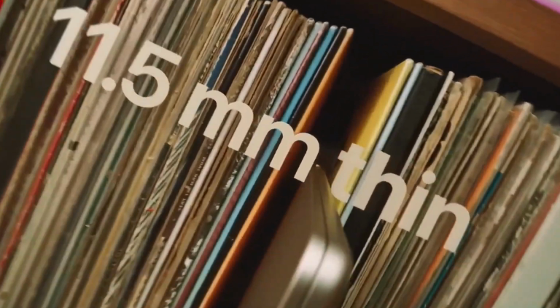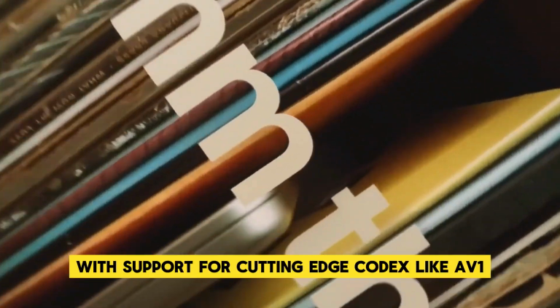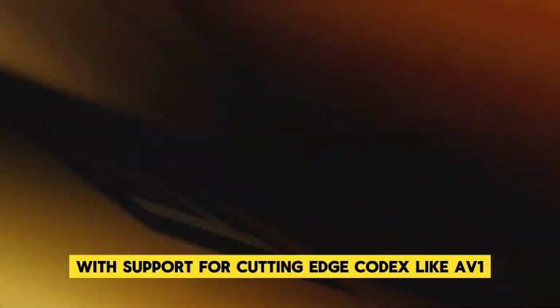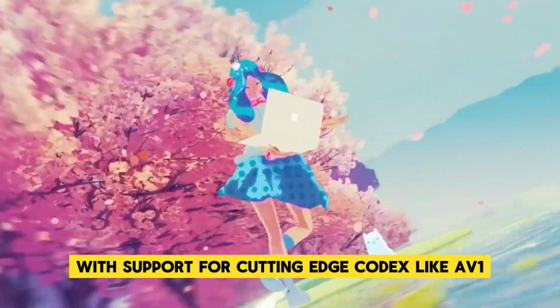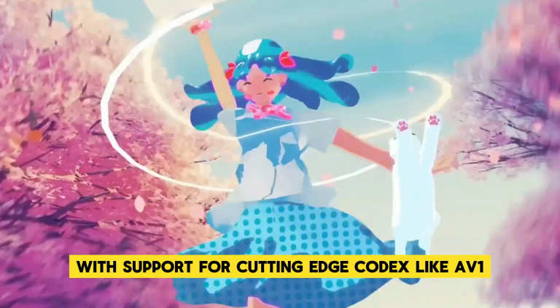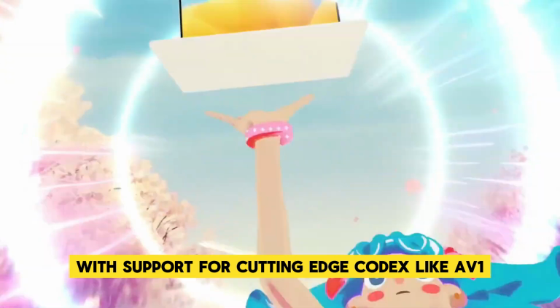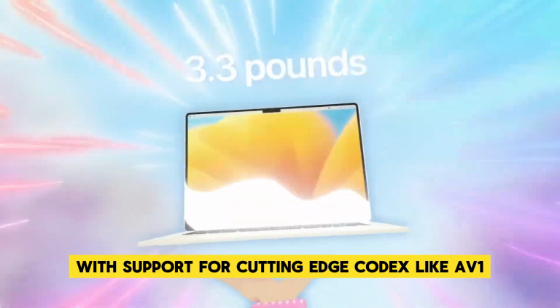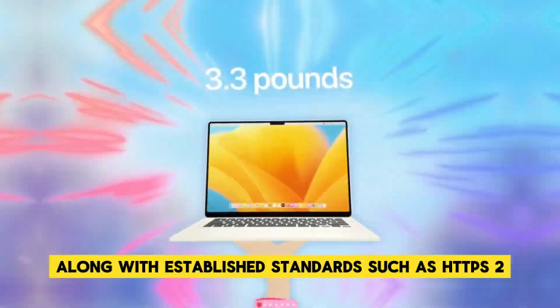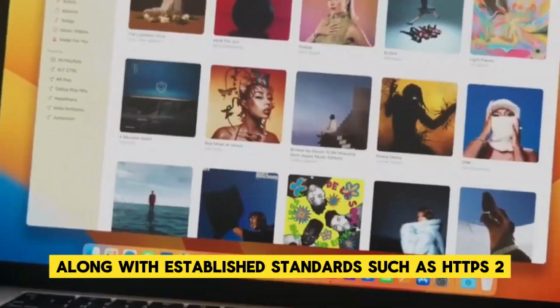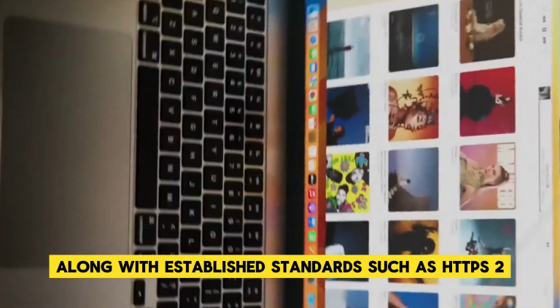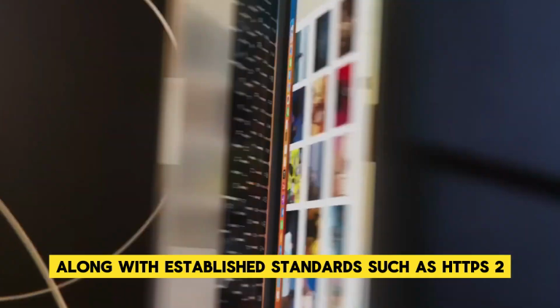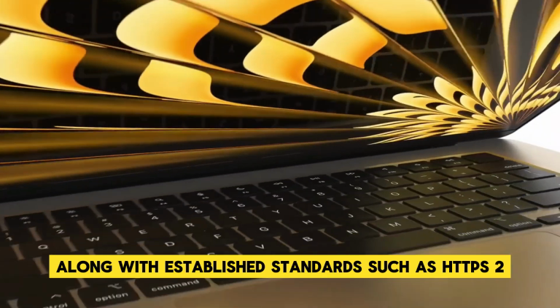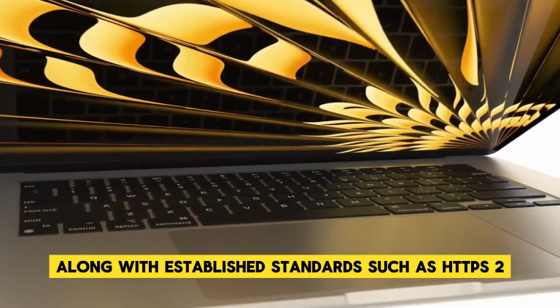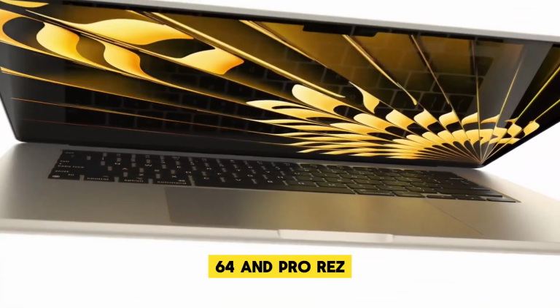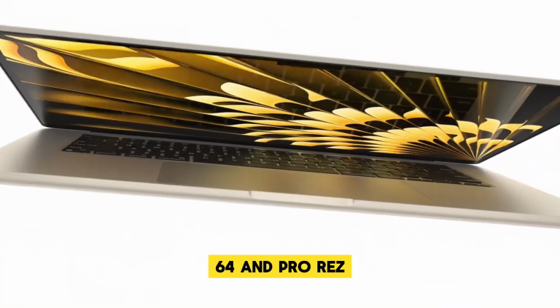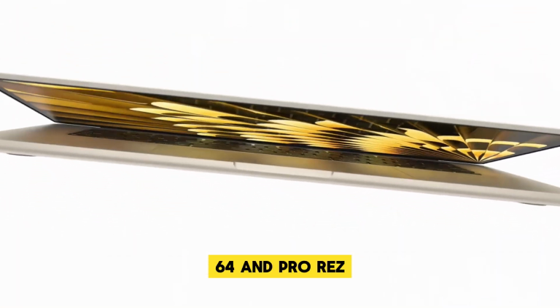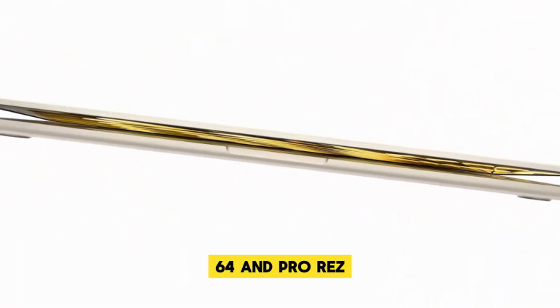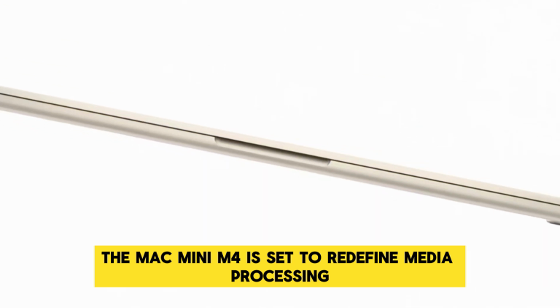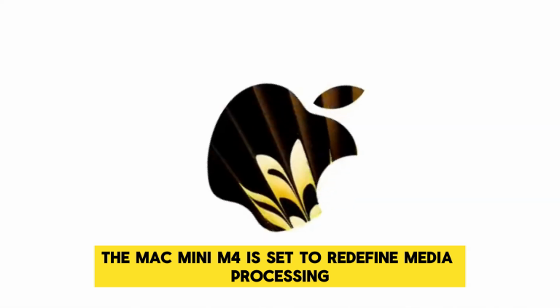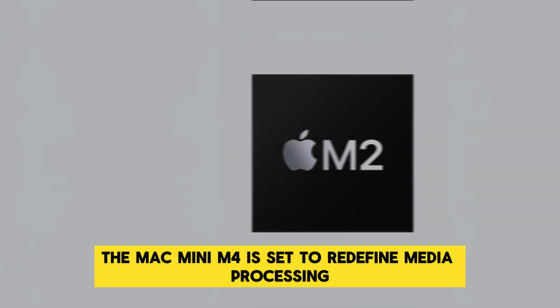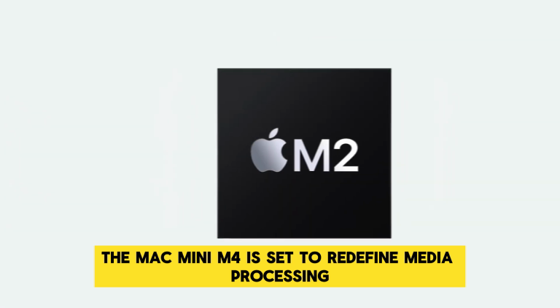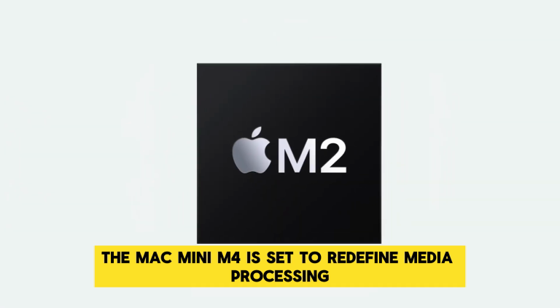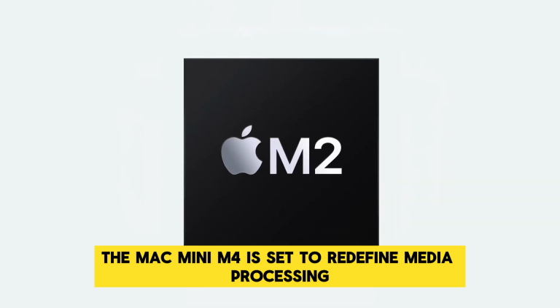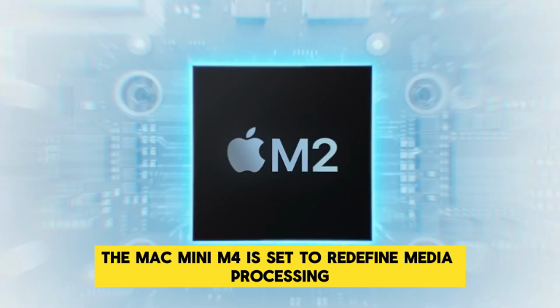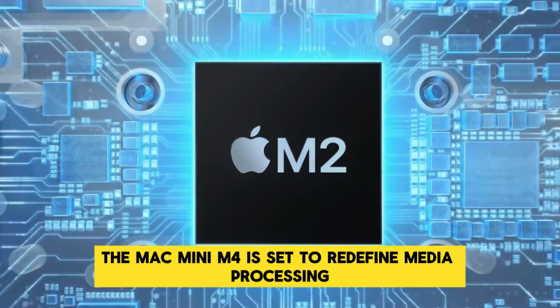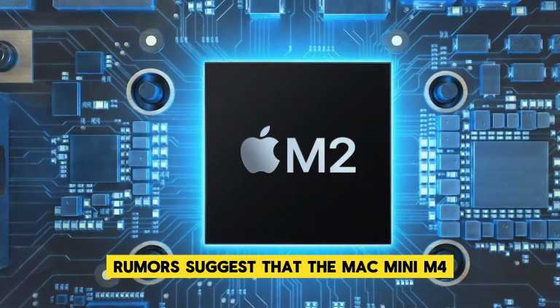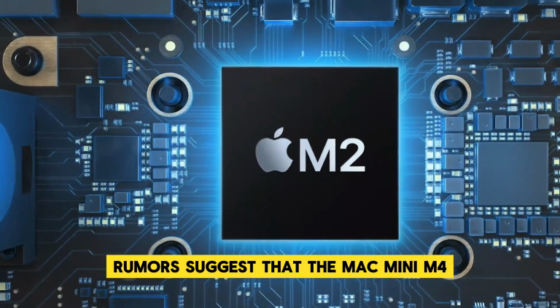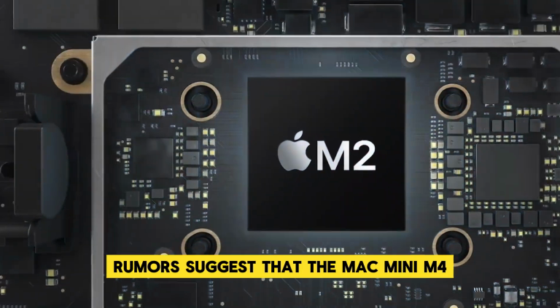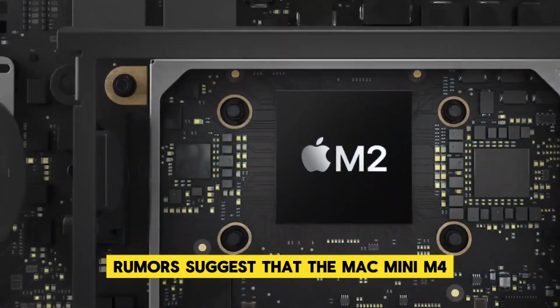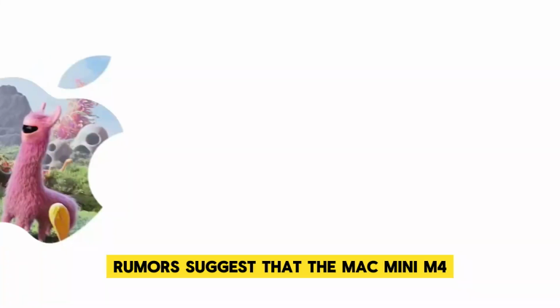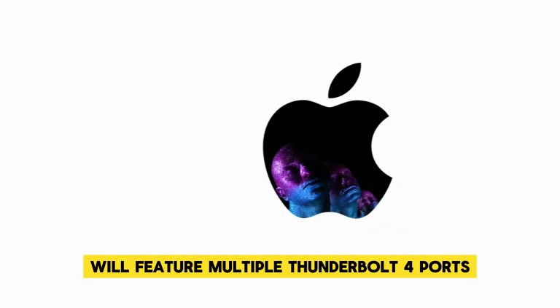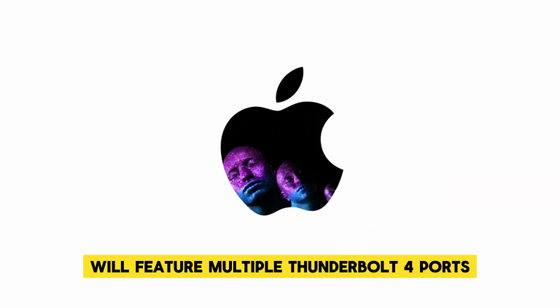With support for cutting-edge codecs like AV1, along with established standards such as H.264 and ProRes, the Mac Mini M4 is set to redefine media processing.